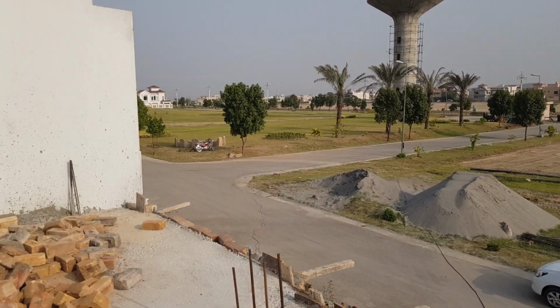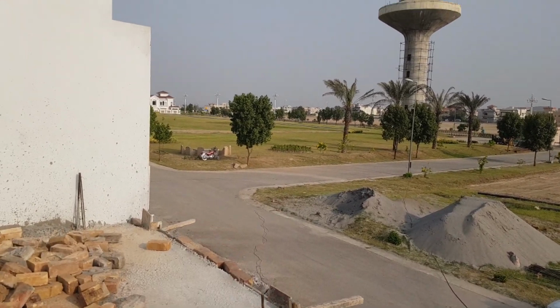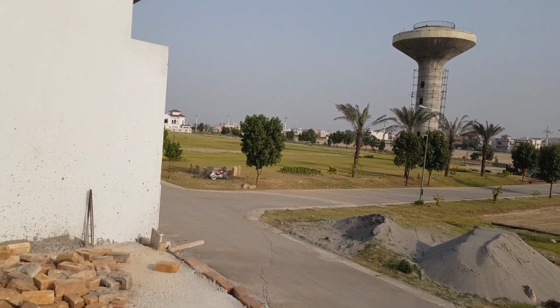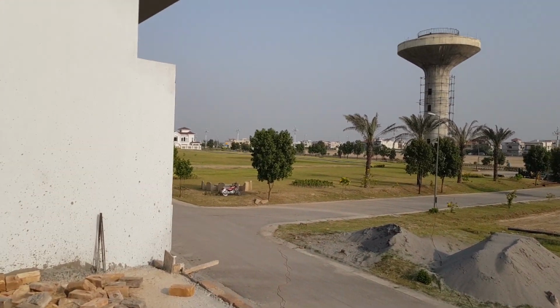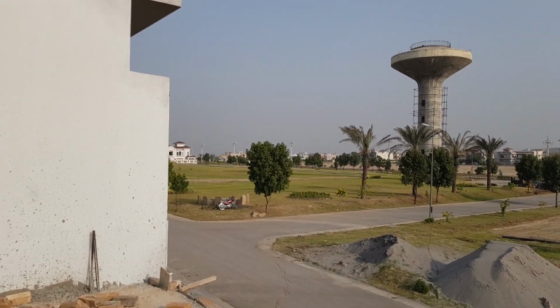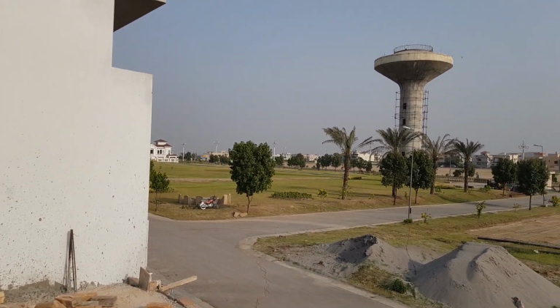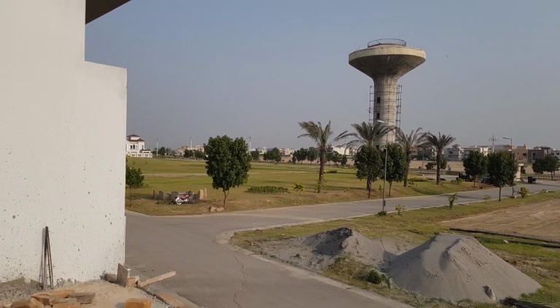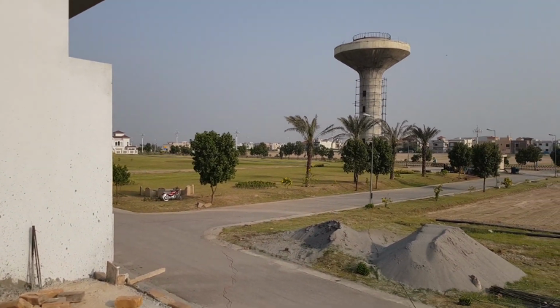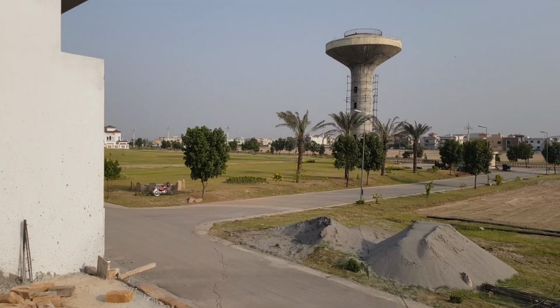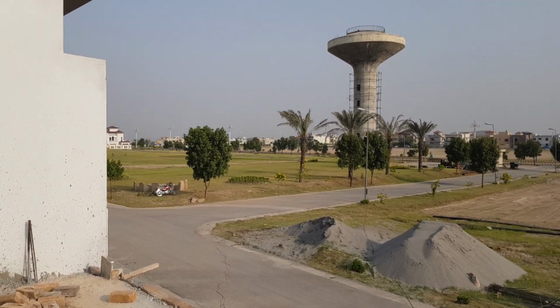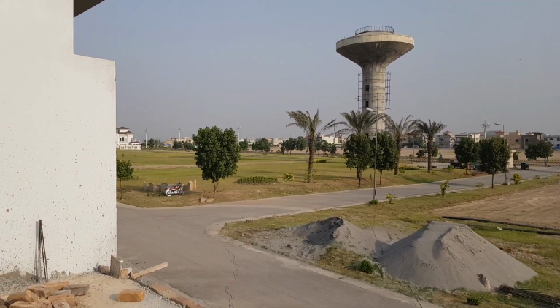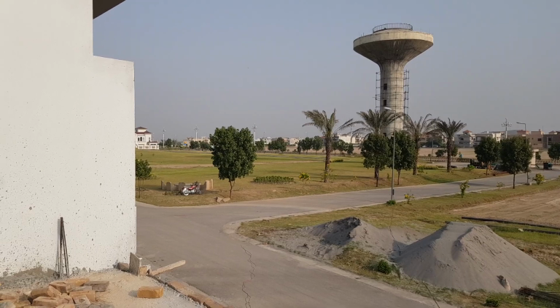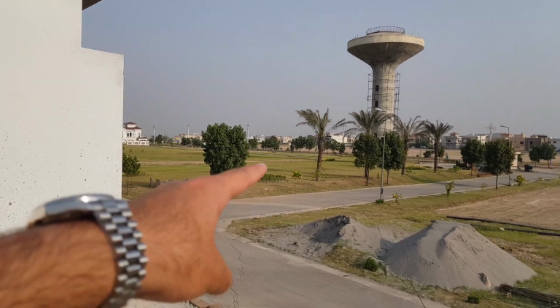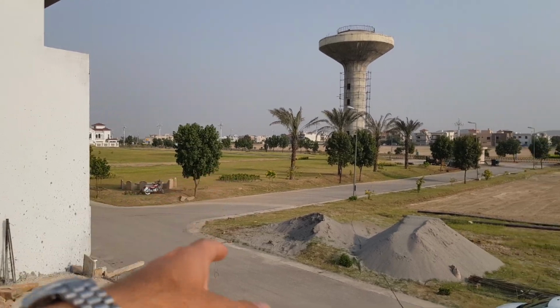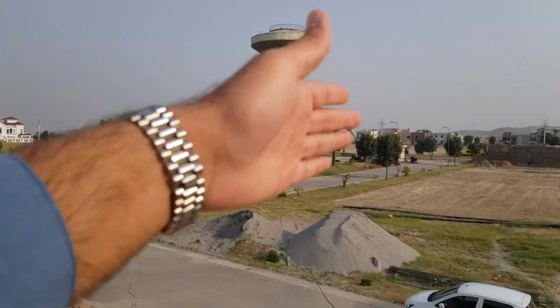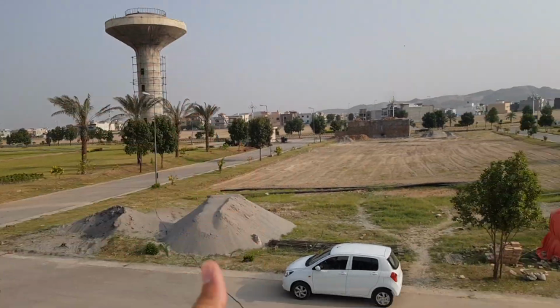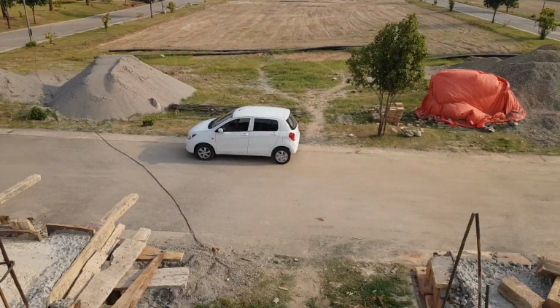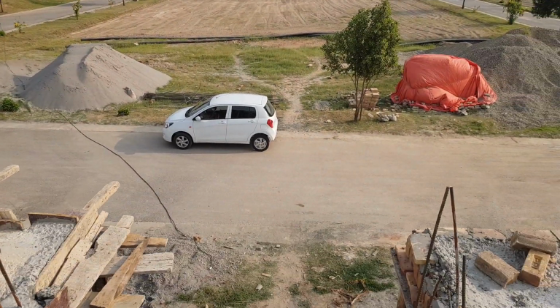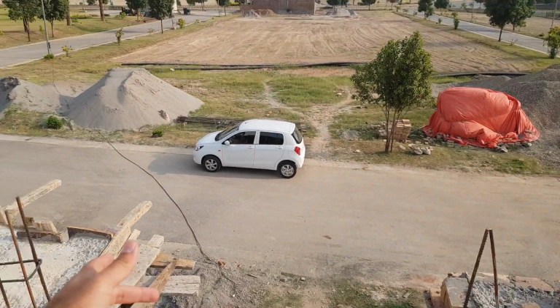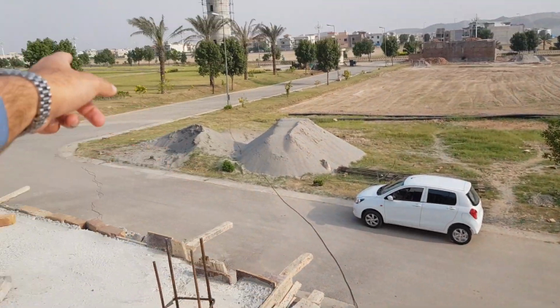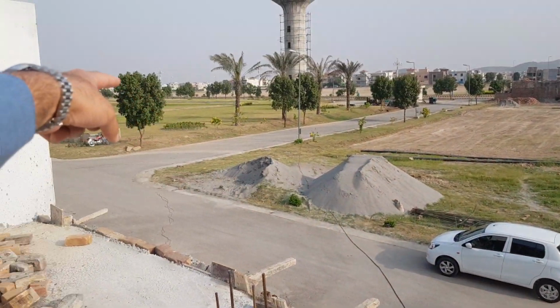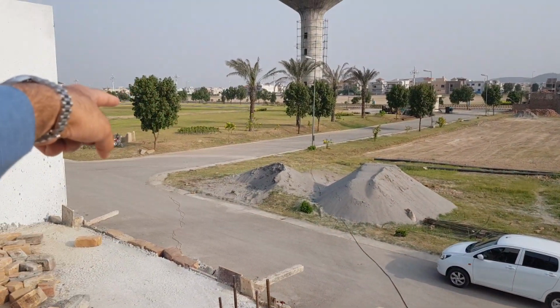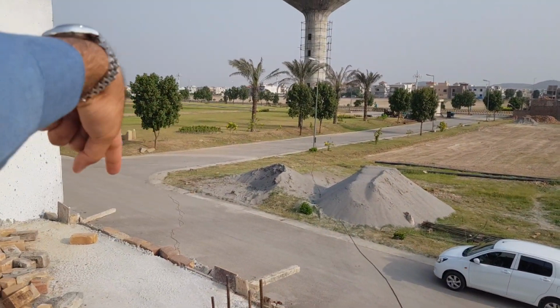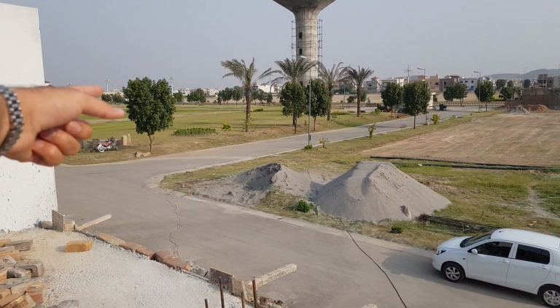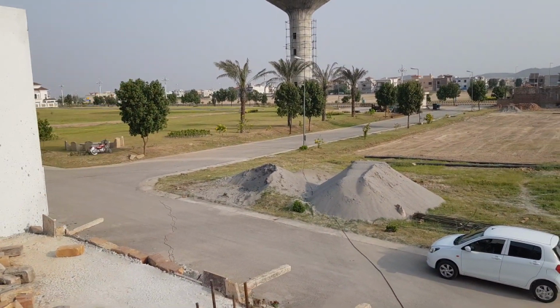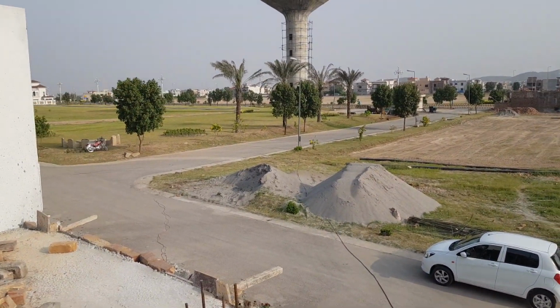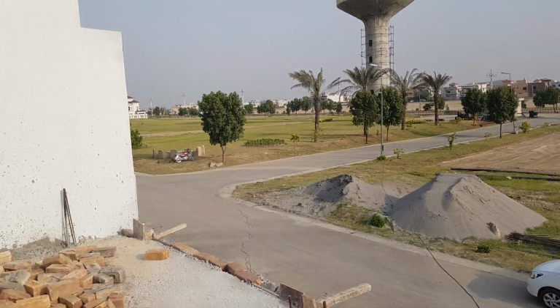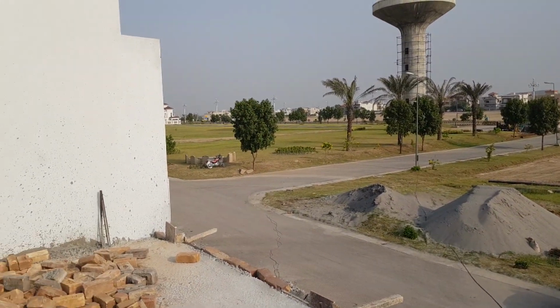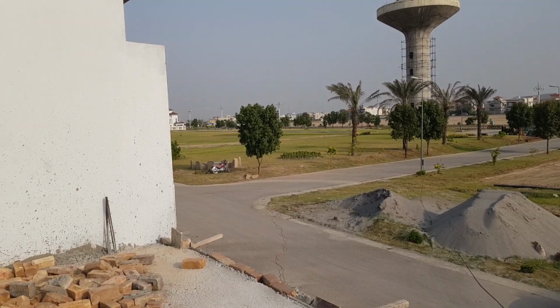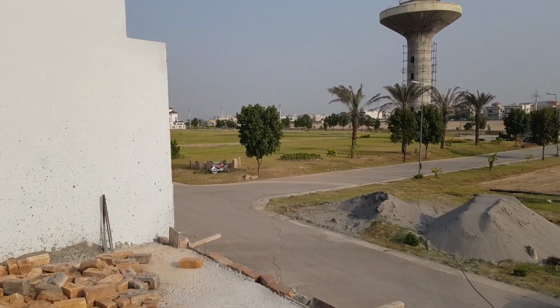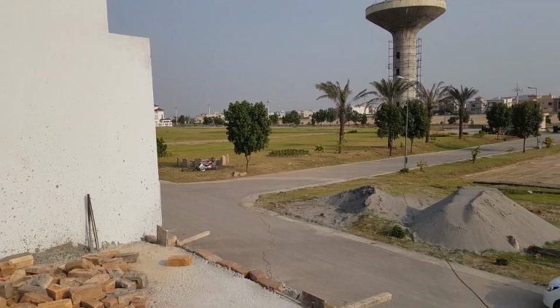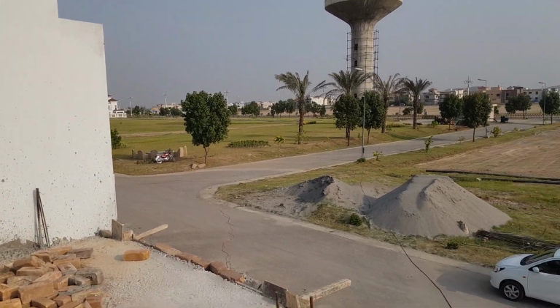This is the H block parking in front of the road. This is the G block and the H block of road. This is the walking distance to parking.